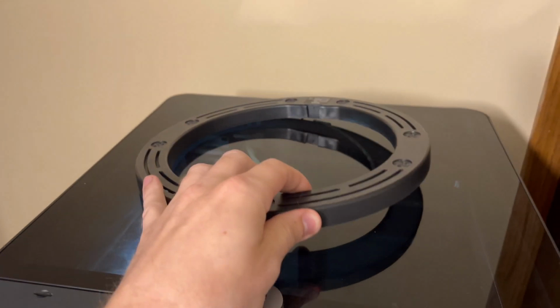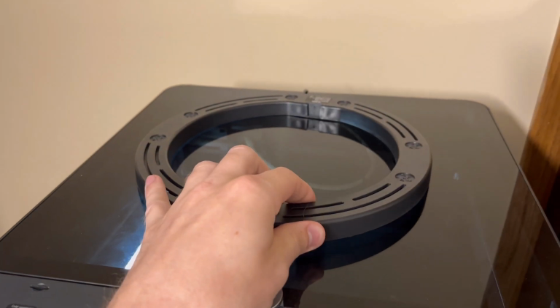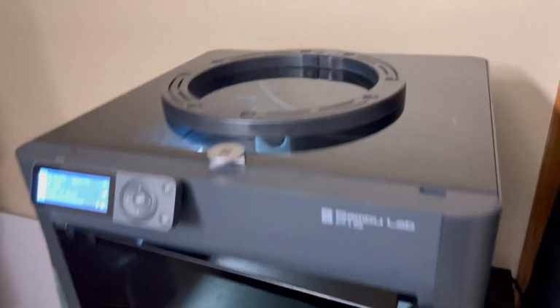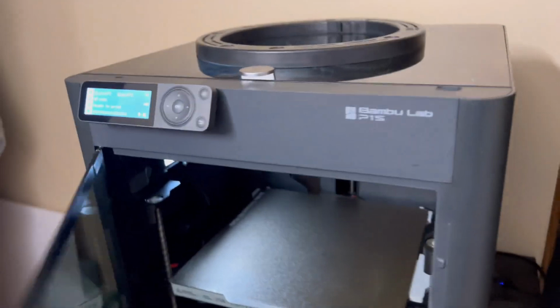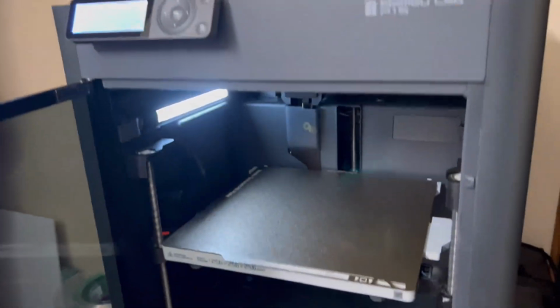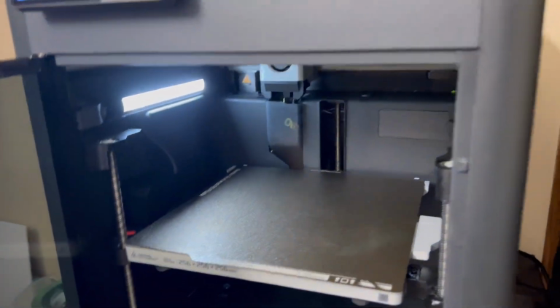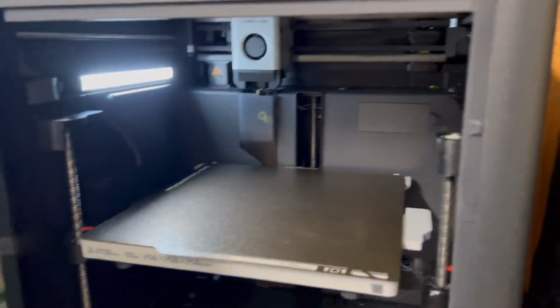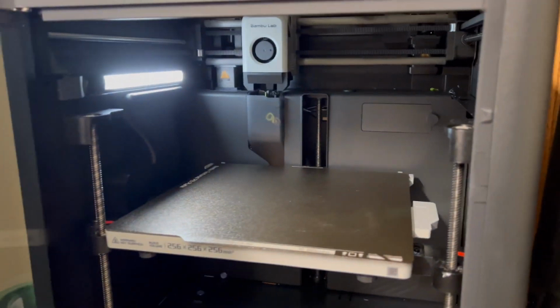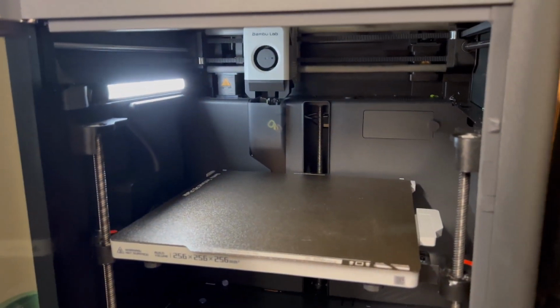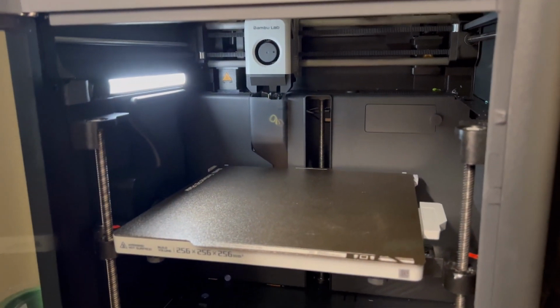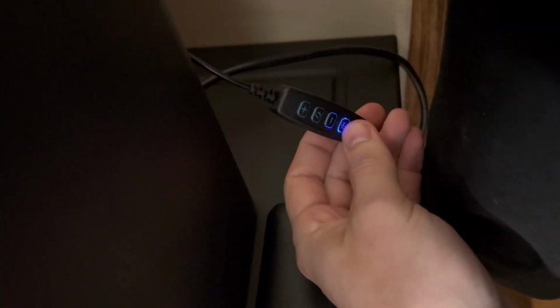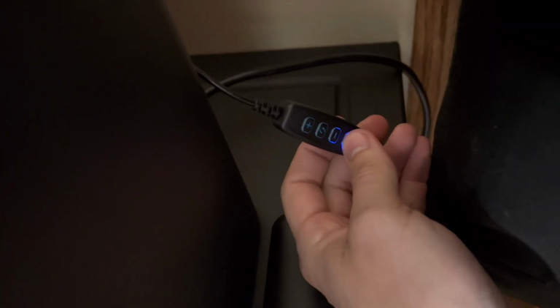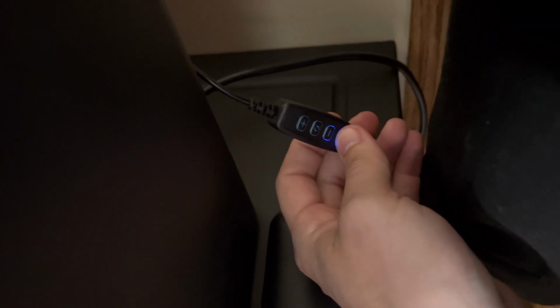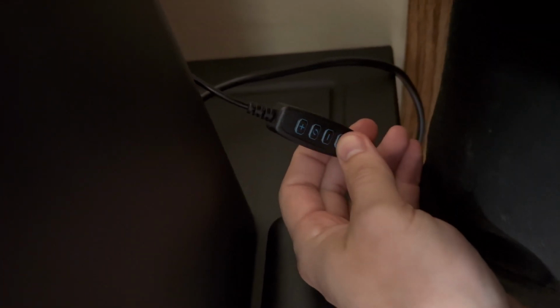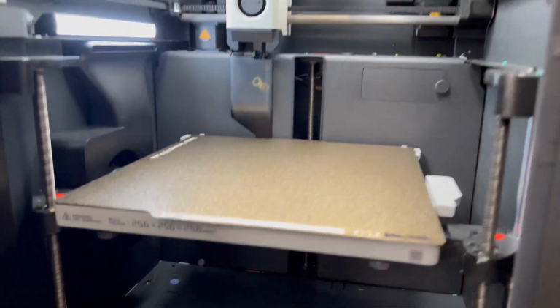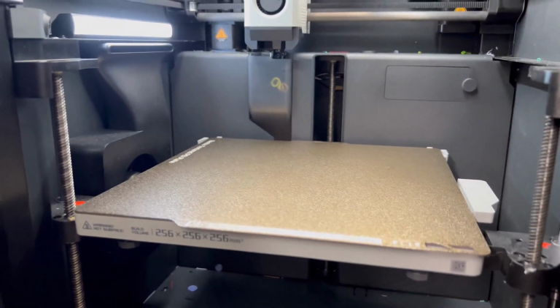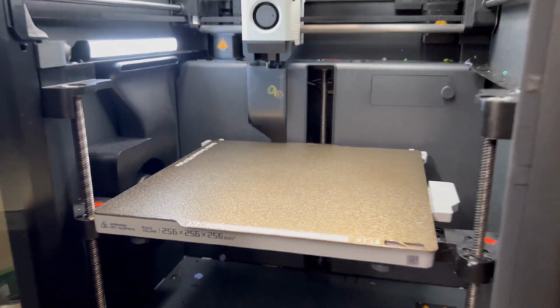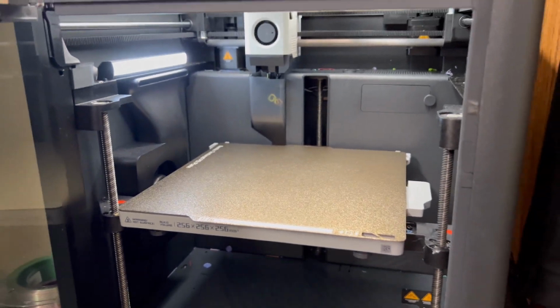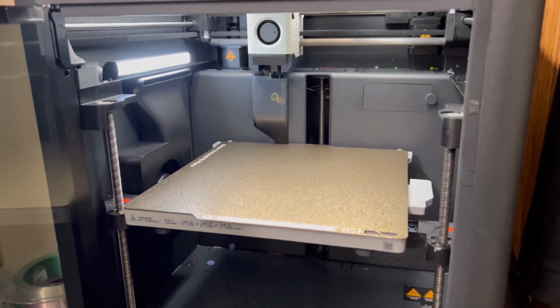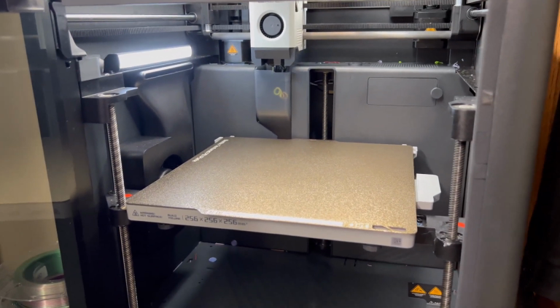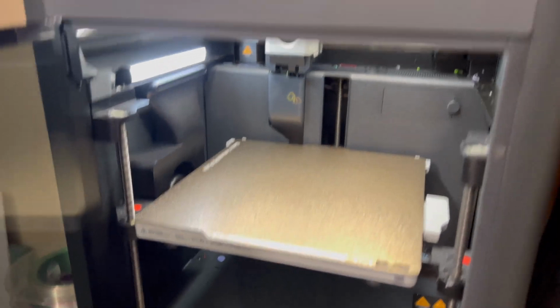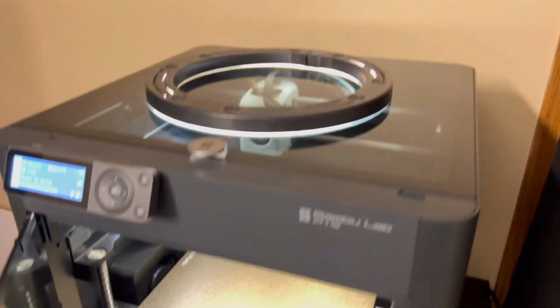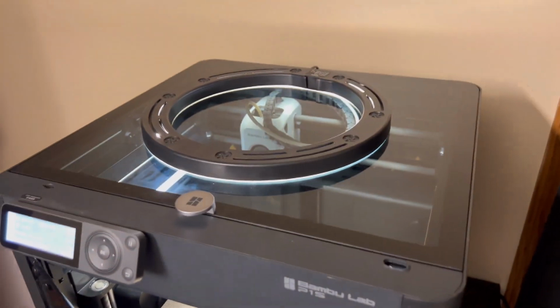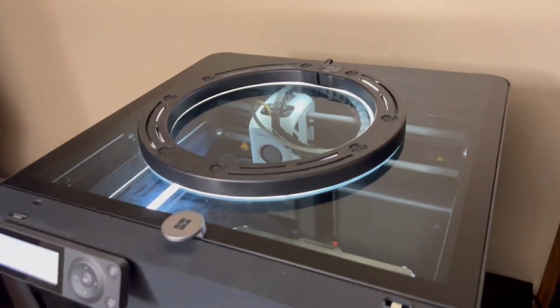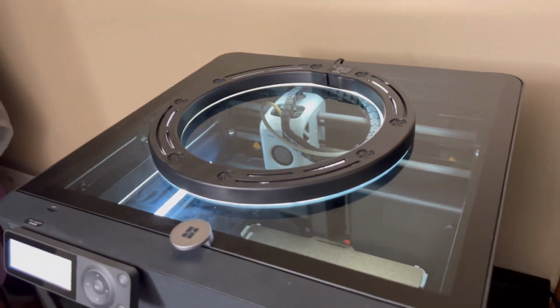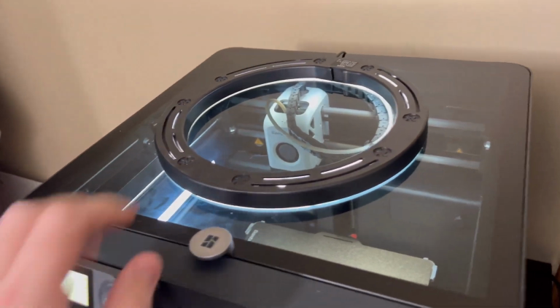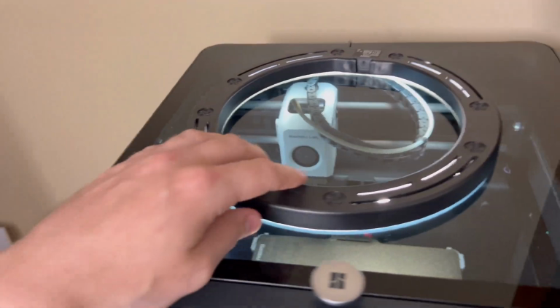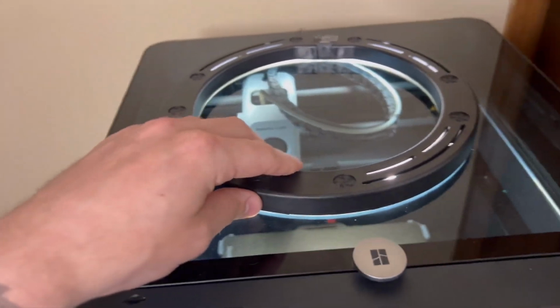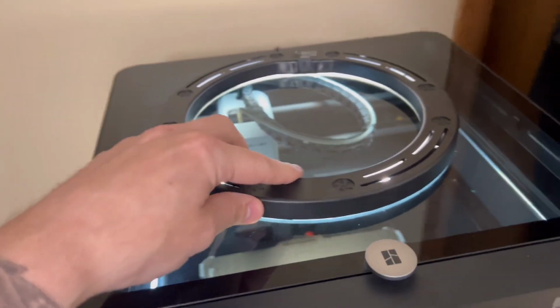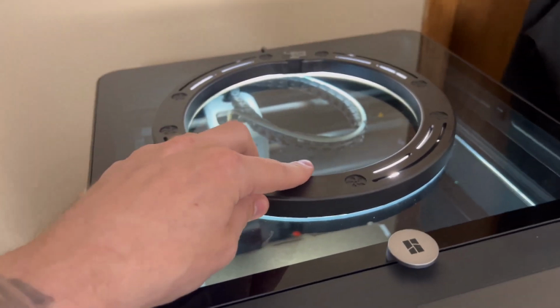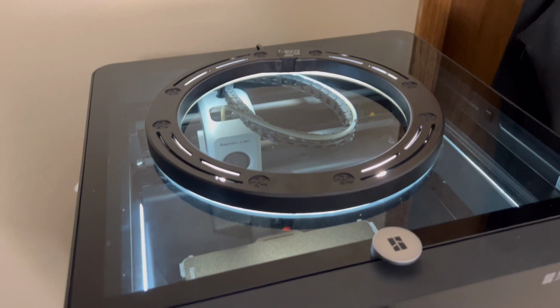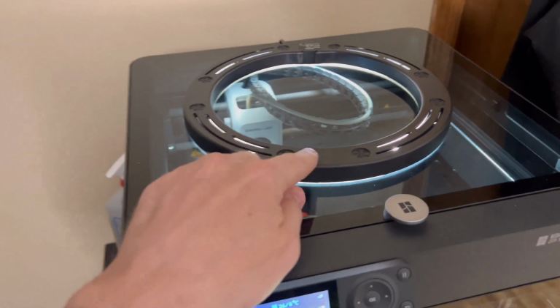Let's take a look at the before and after. Here's what it looks like before, and when we hit the little switch this is what it looks like after — it's completely lit up. Now I know what you're thinking: if you have an AMS setup on your Bambu Lab printer, this isn't going to work — but actually there's an answer.